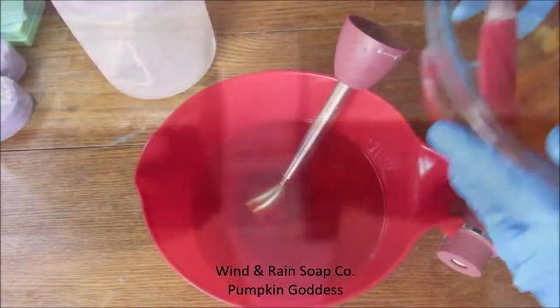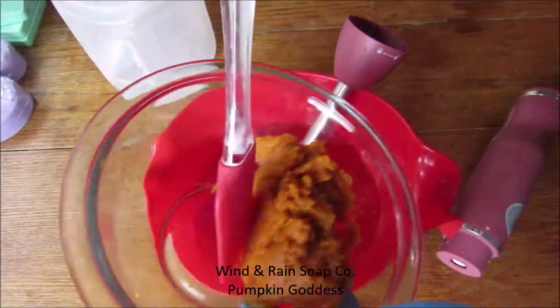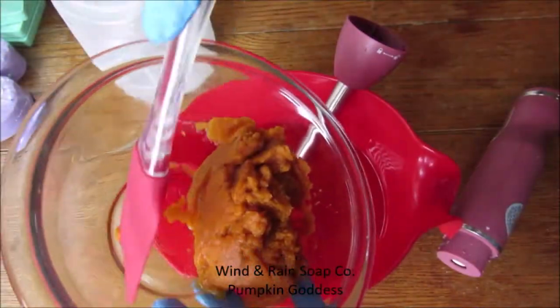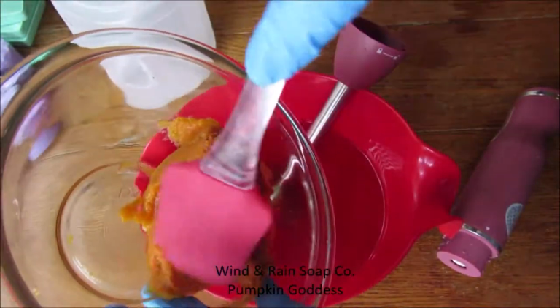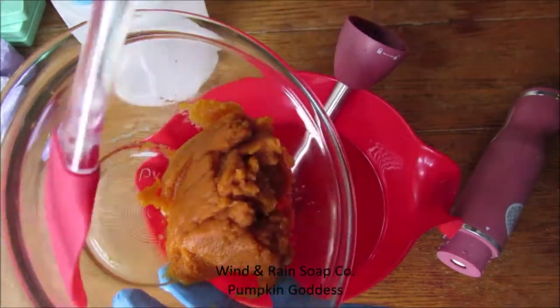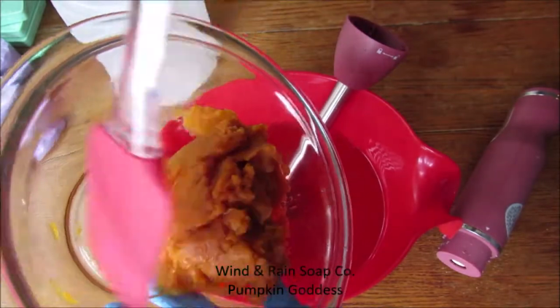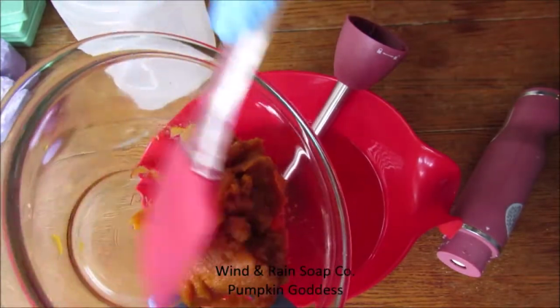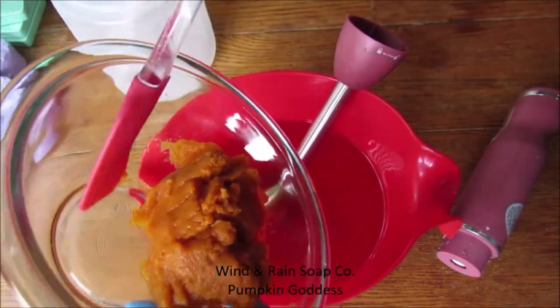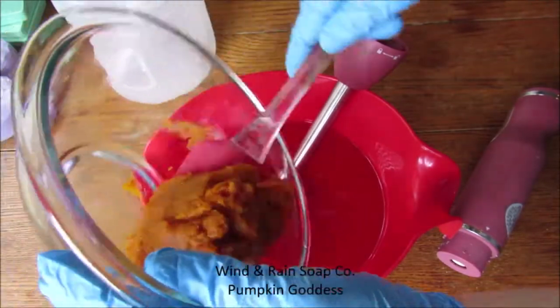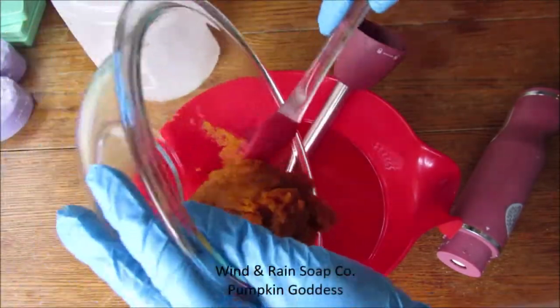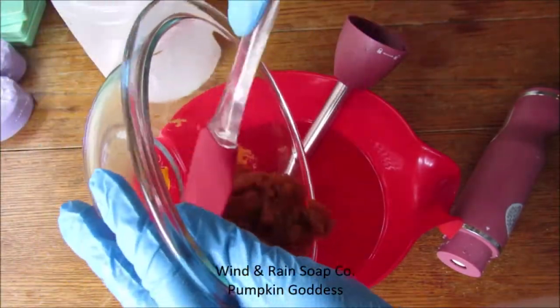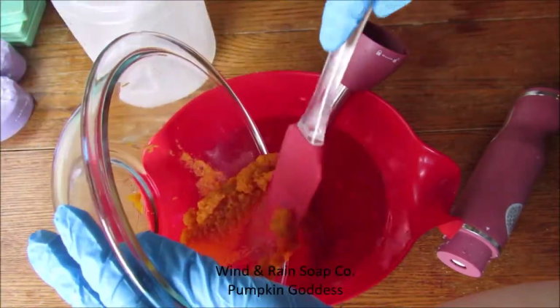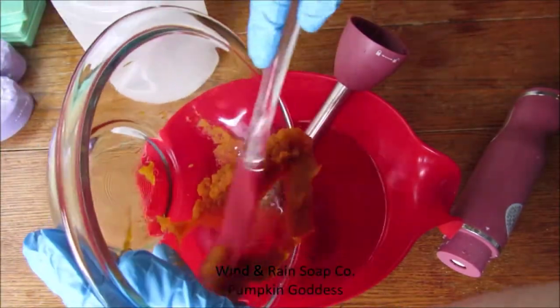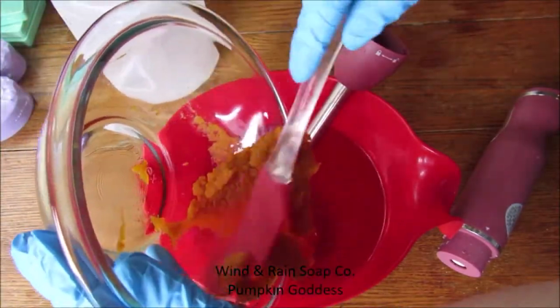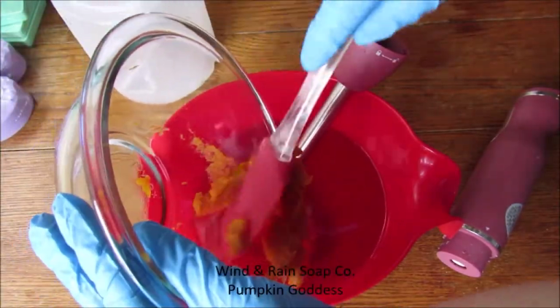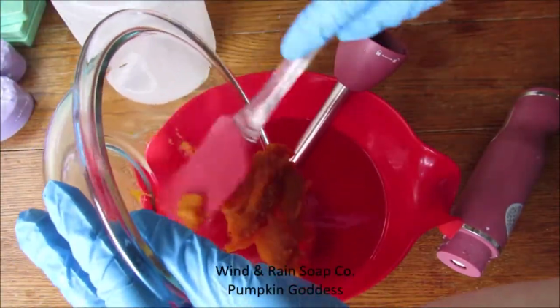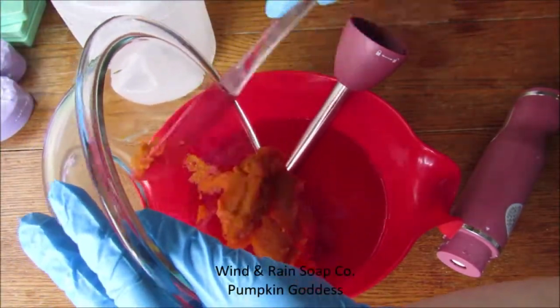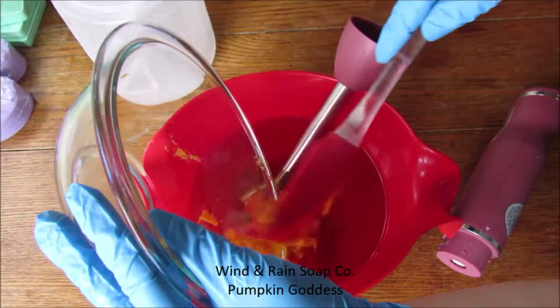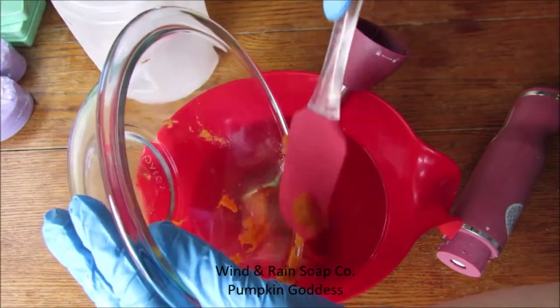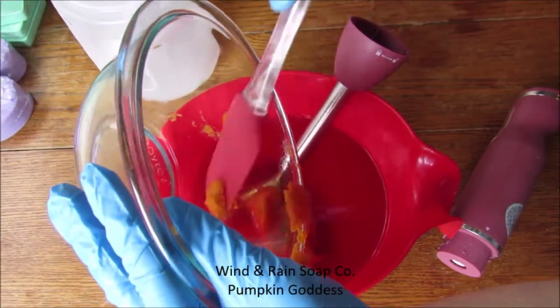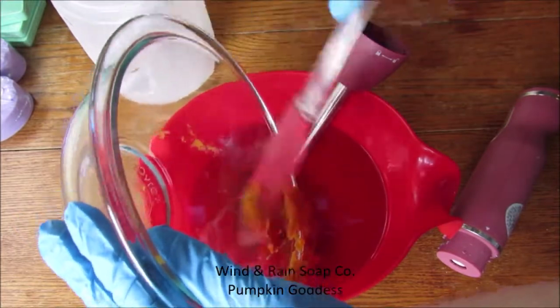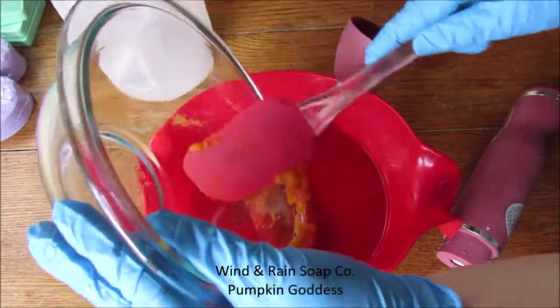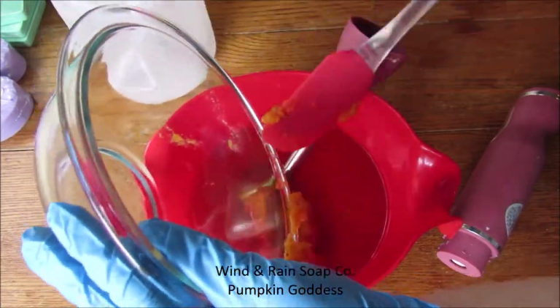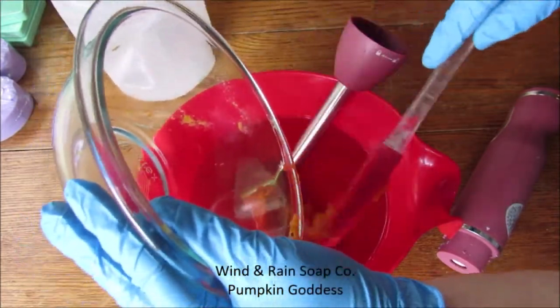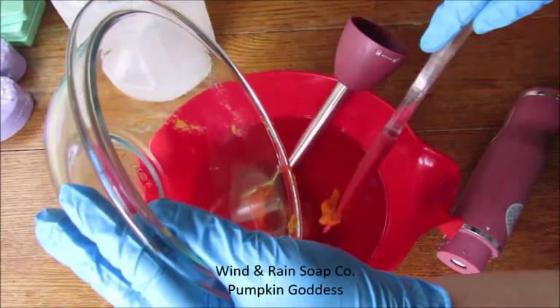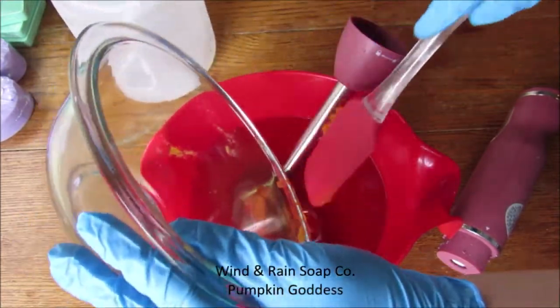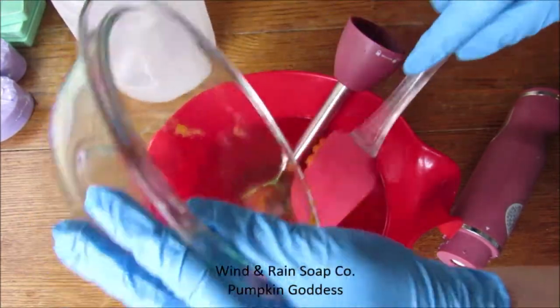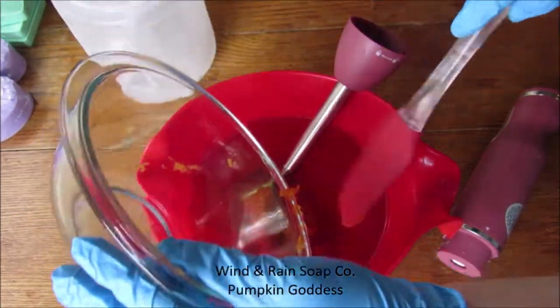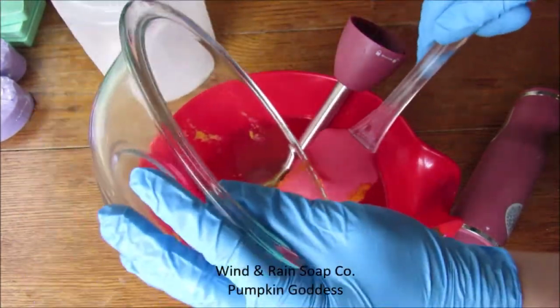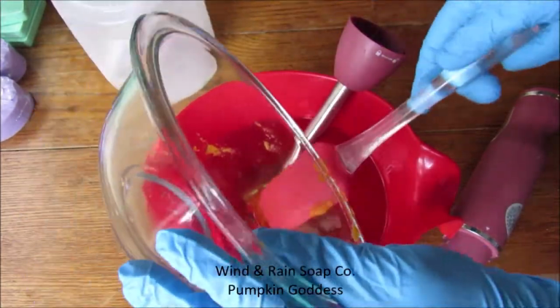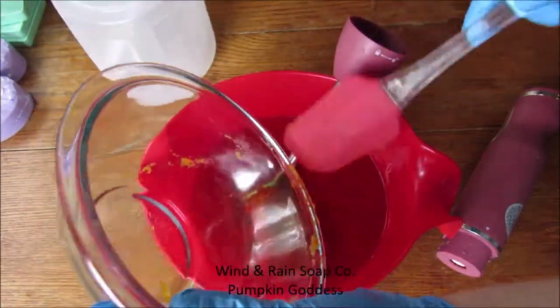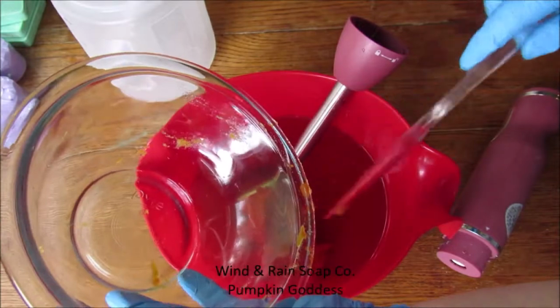Here we have our pumpkin puree that I purchased at the store. While the puree is being added at room temperature, the oils and the lye water are going to be mixed together at 110 degrees Fahrenheit.